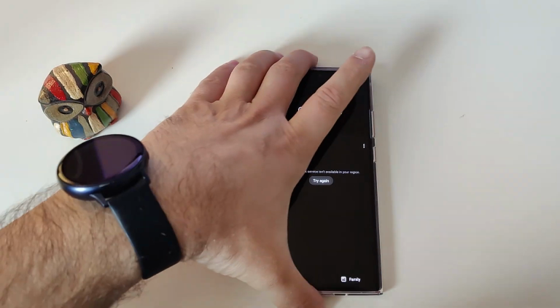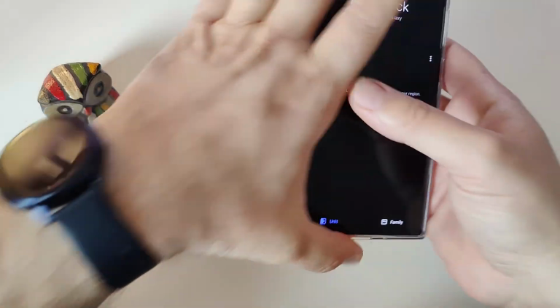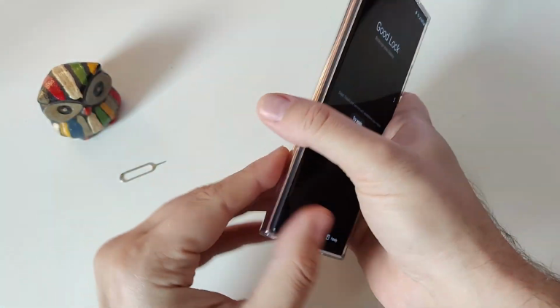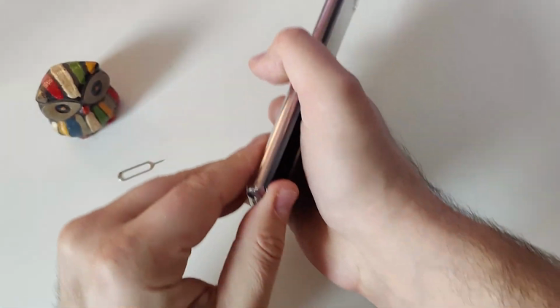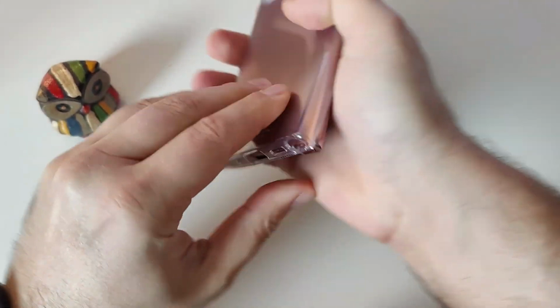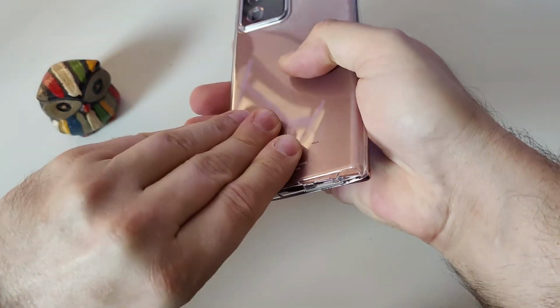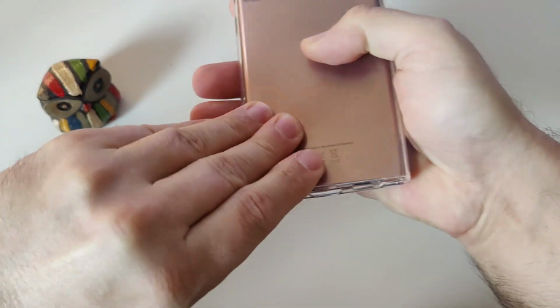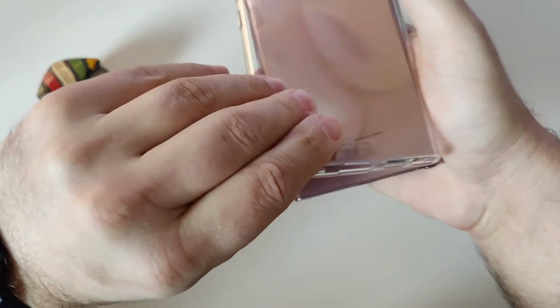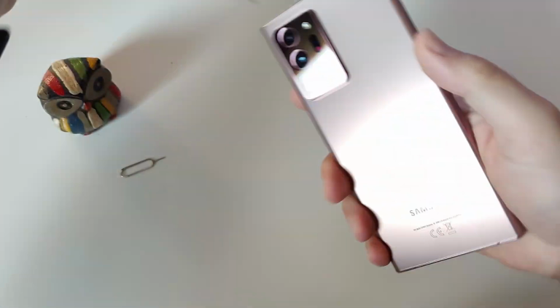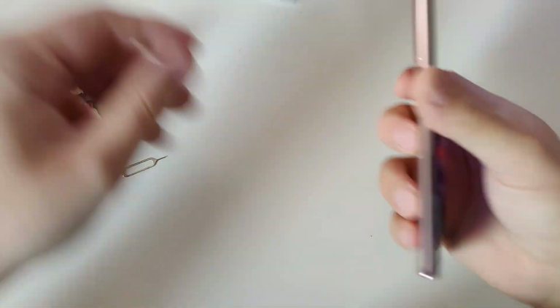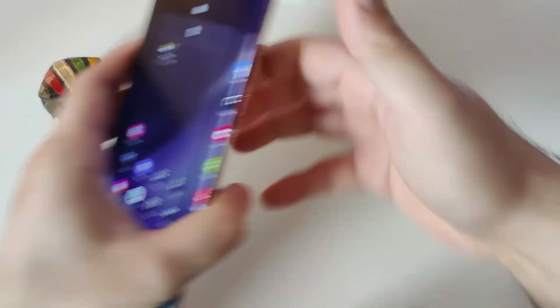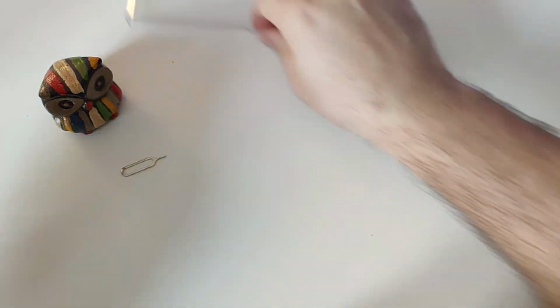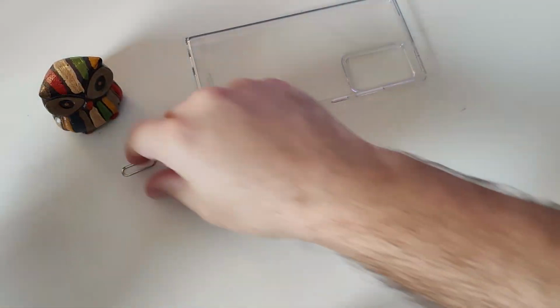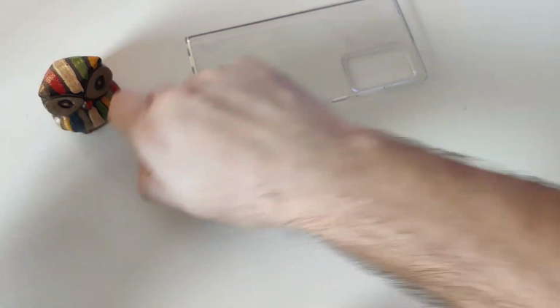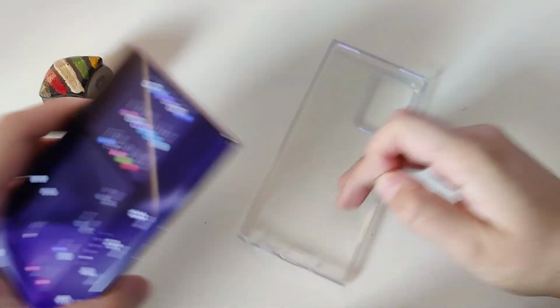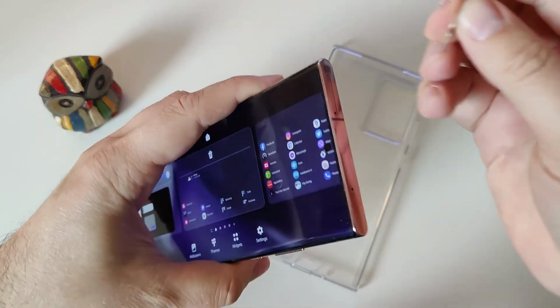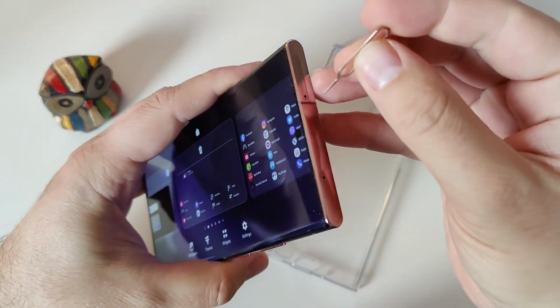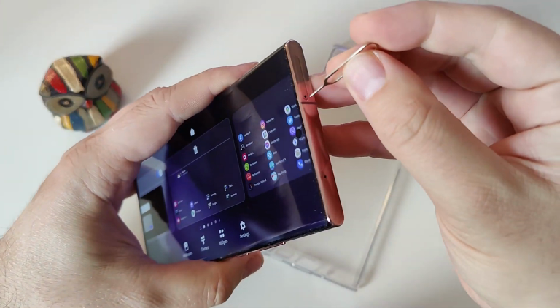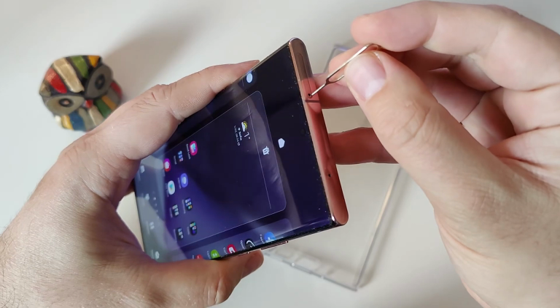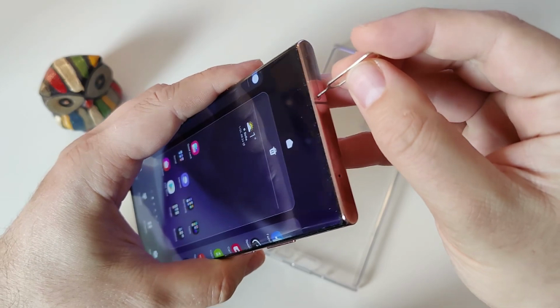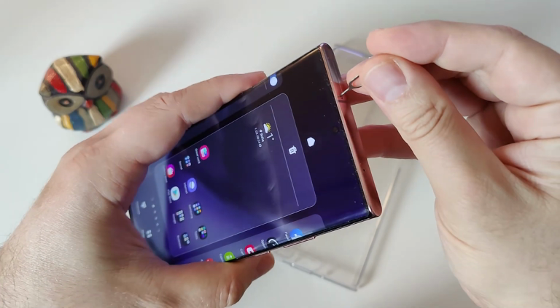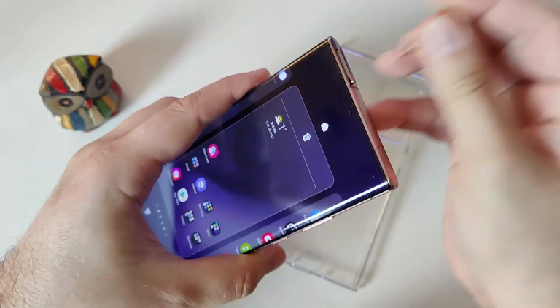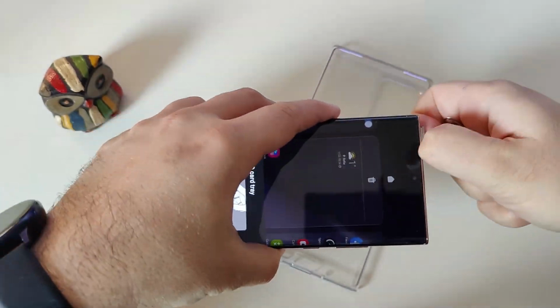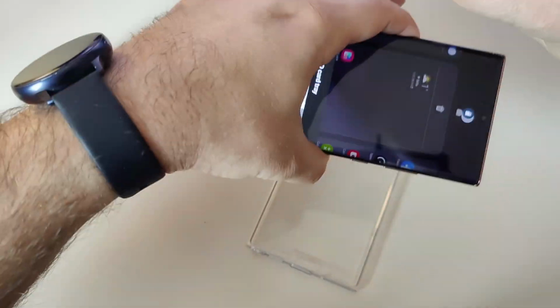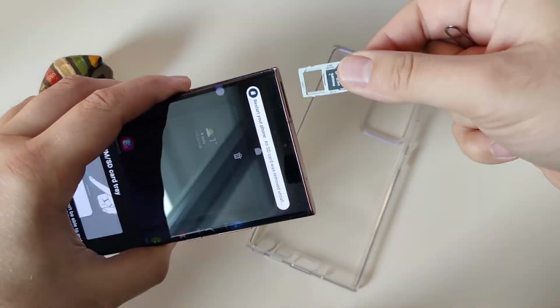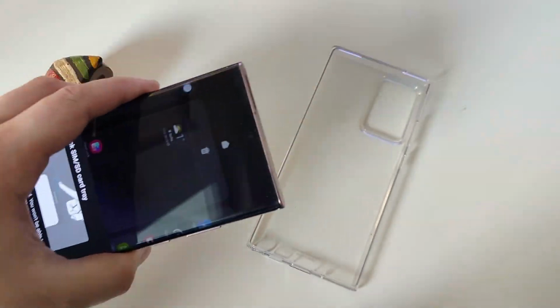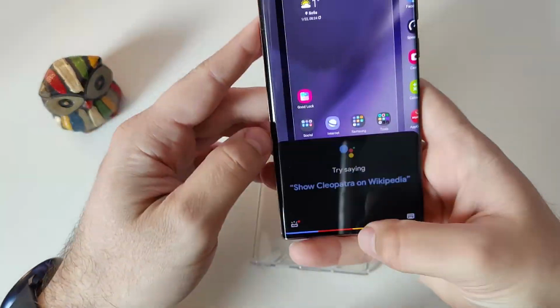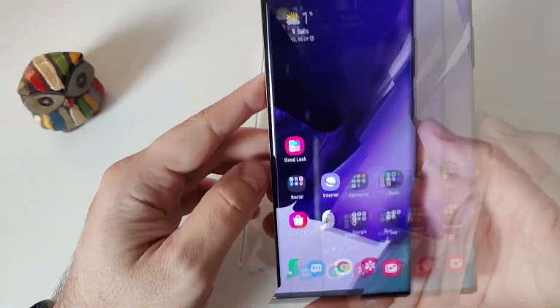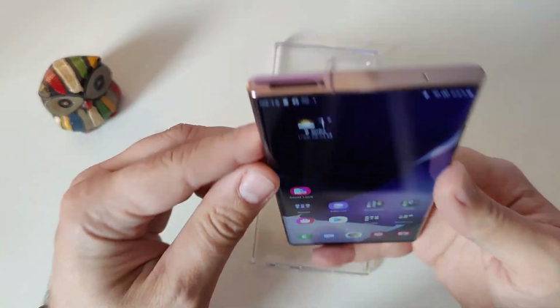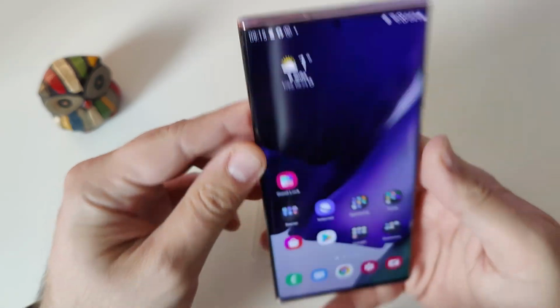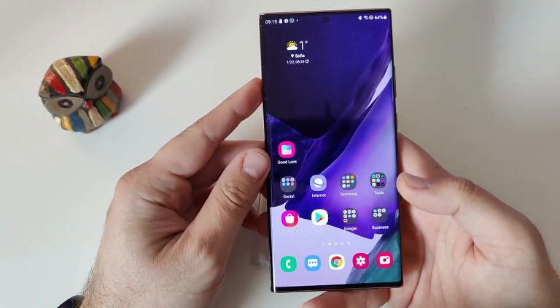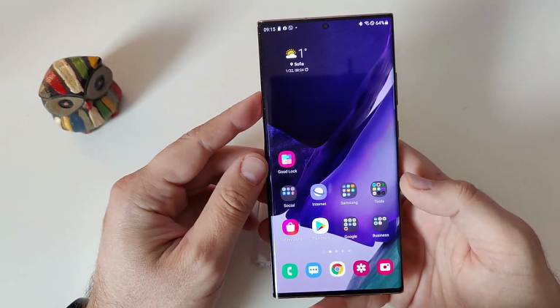Alright guys, so first thing we need to do is remove the SIM card from your device. Now no SIM card inside the device.